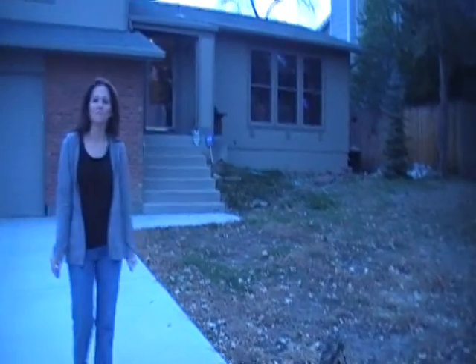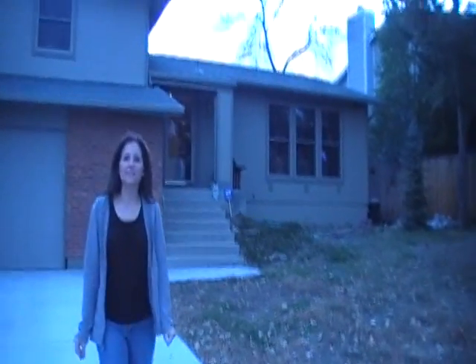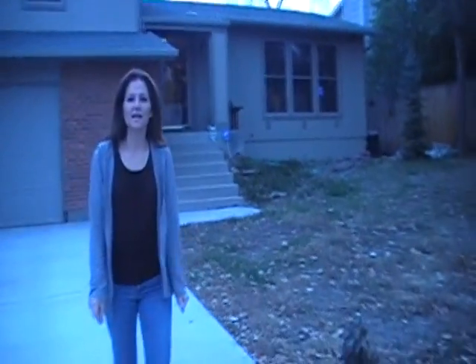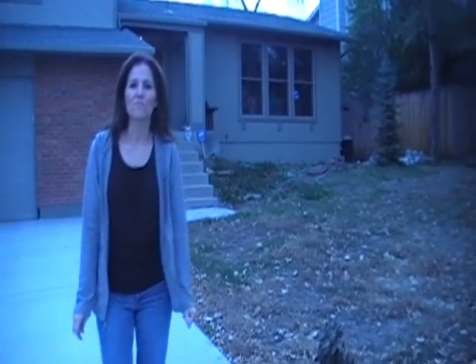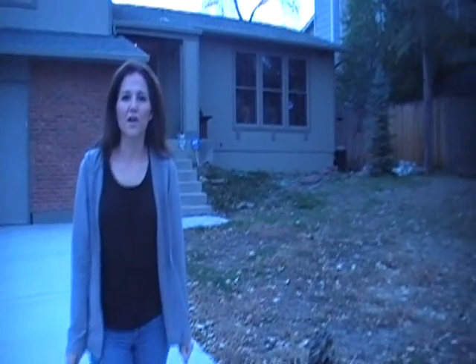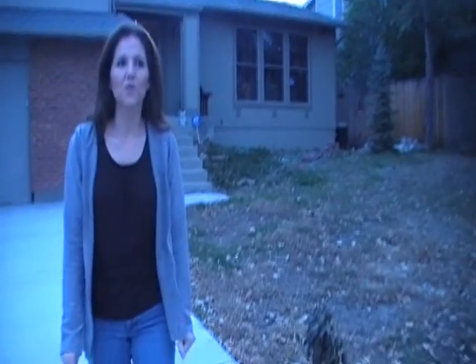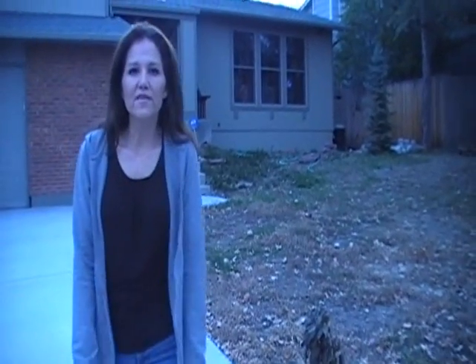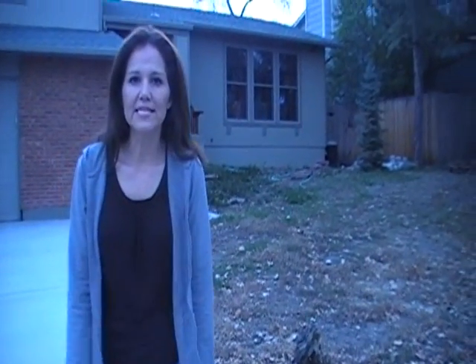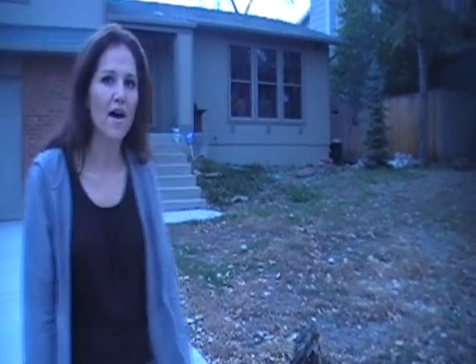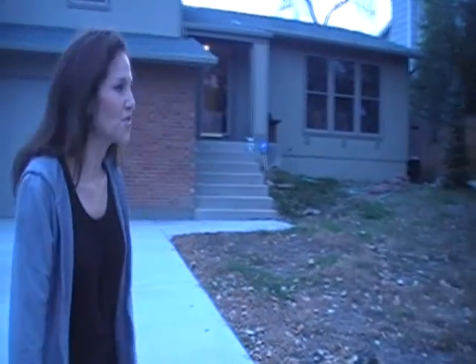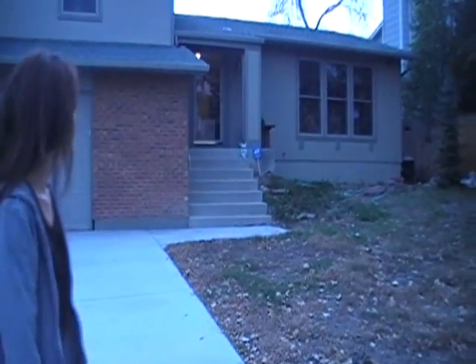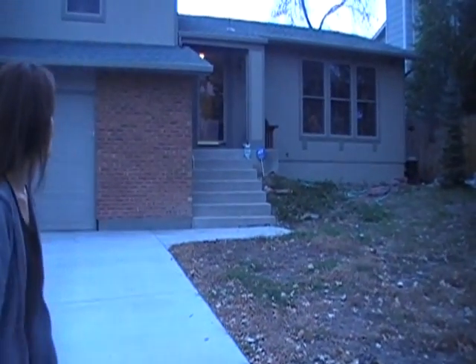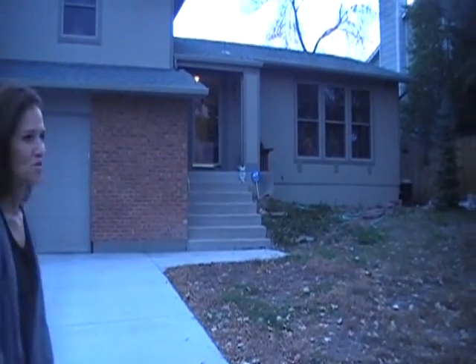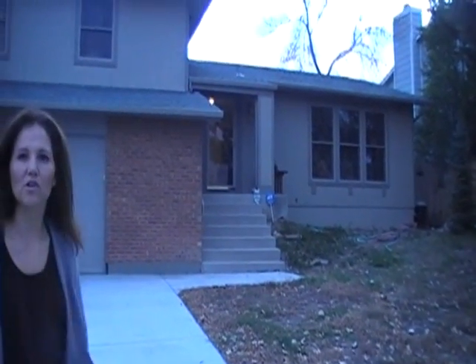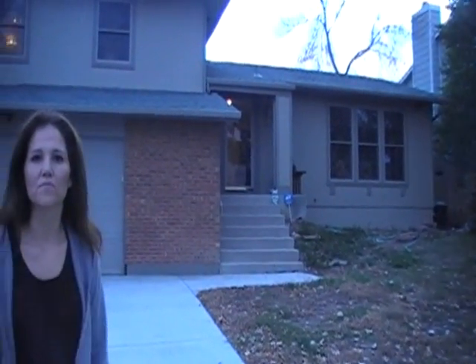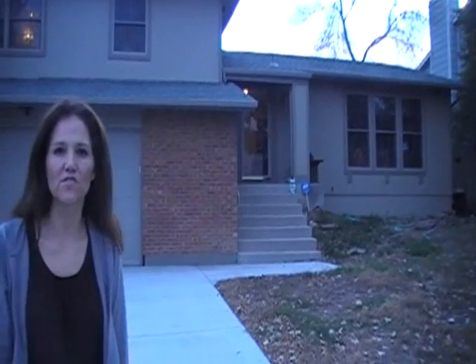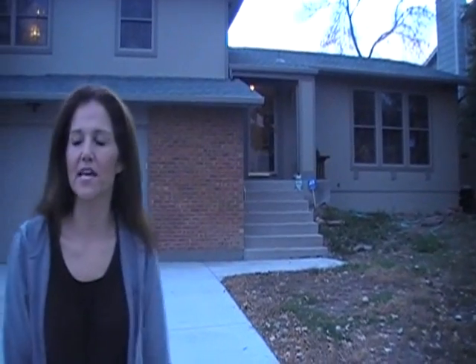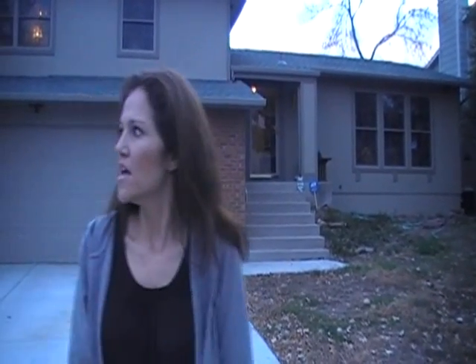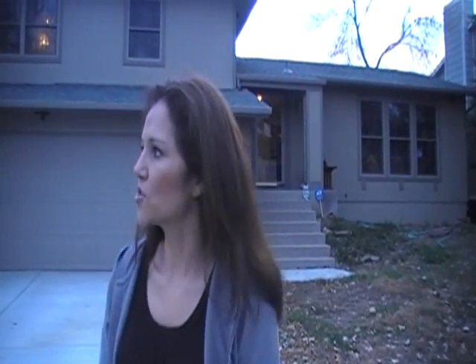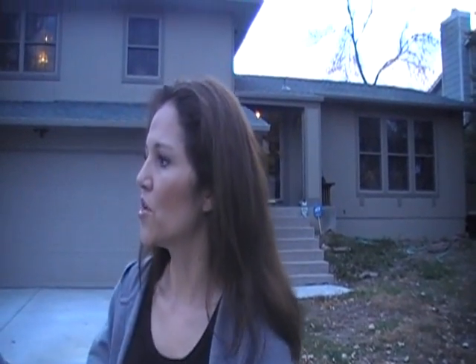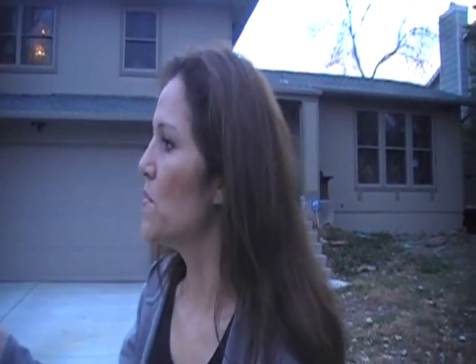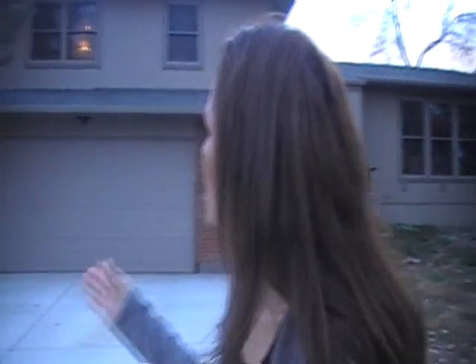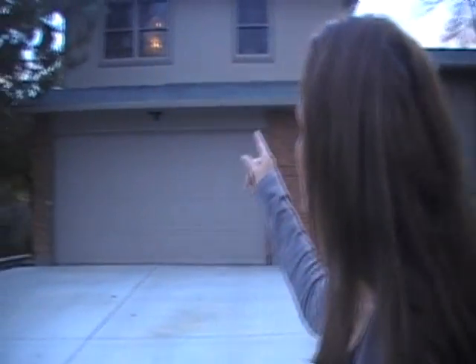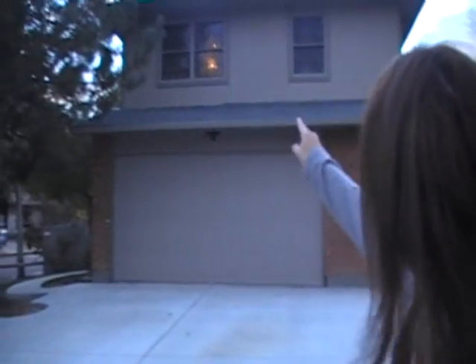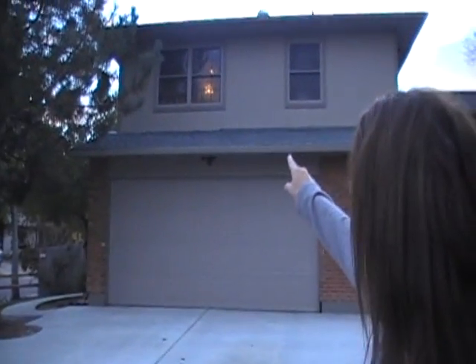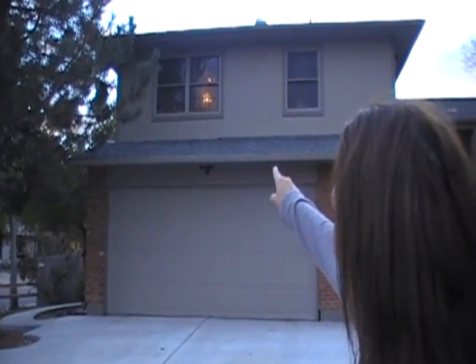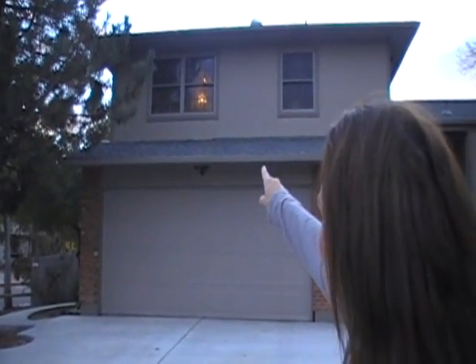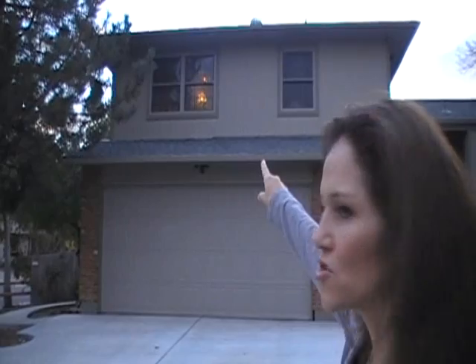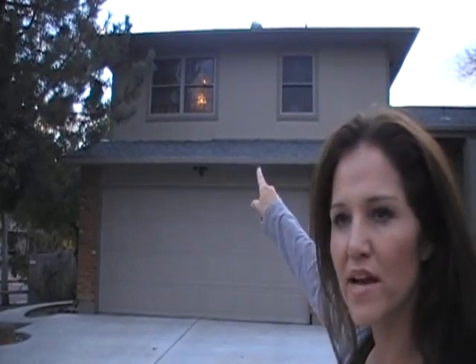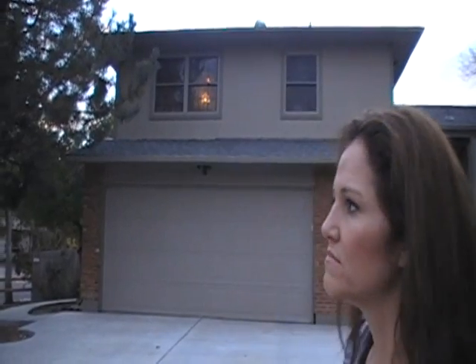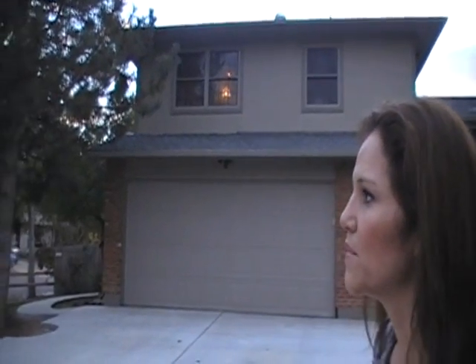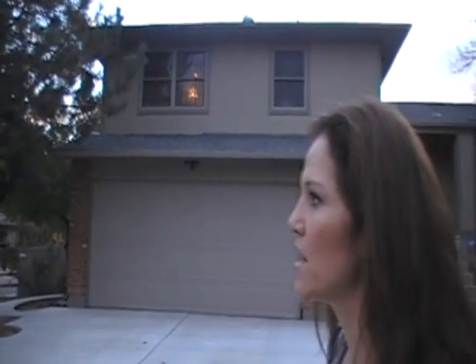This is where we lived in 1985, 3311 Ashford Circle, where Christopher was taken. It was a corner home. Christopher slept in that bedroom right there, up on the top.